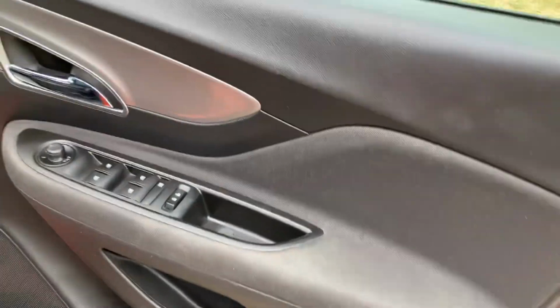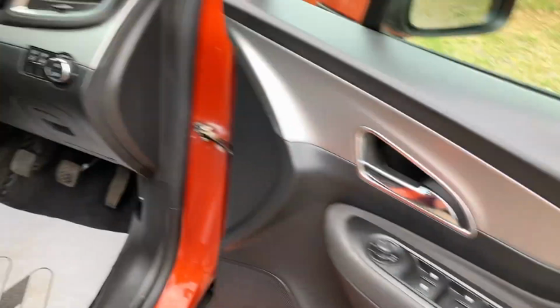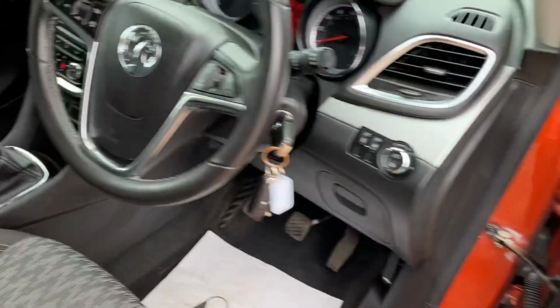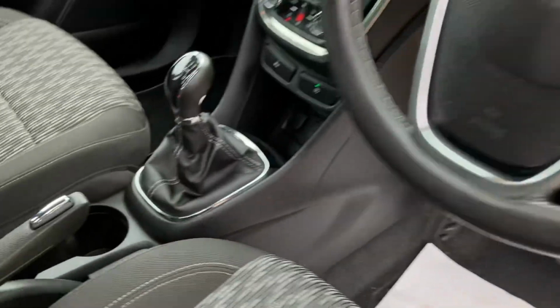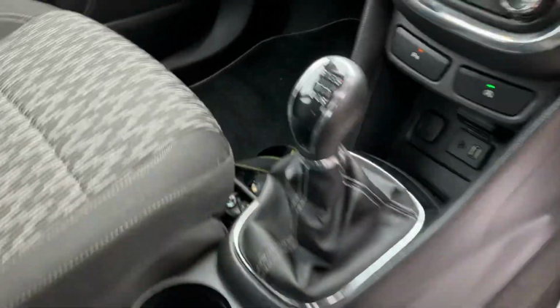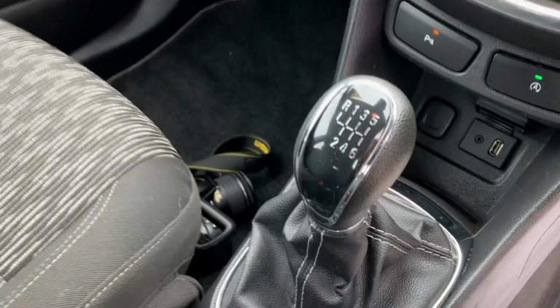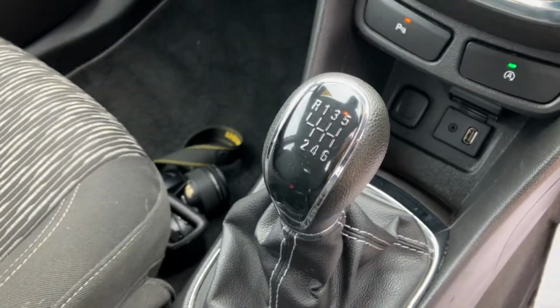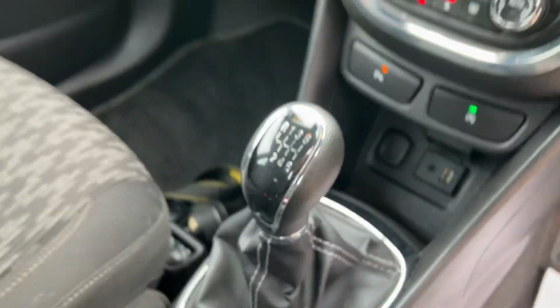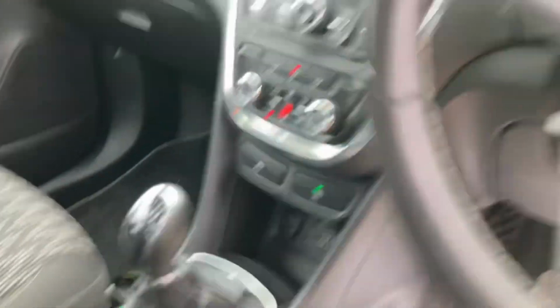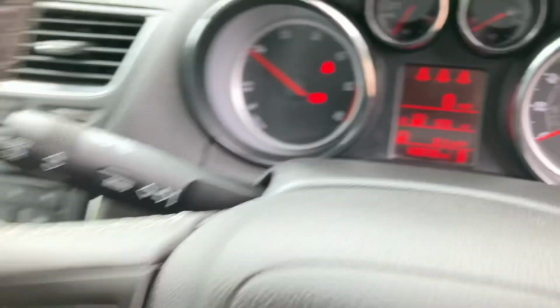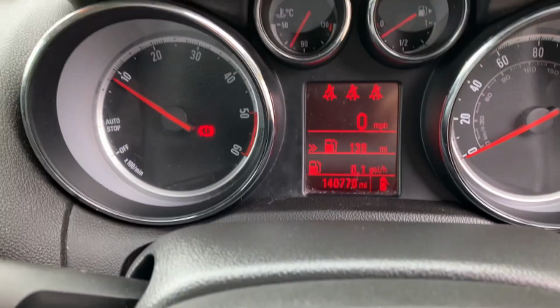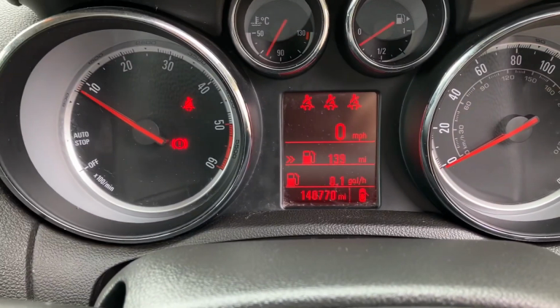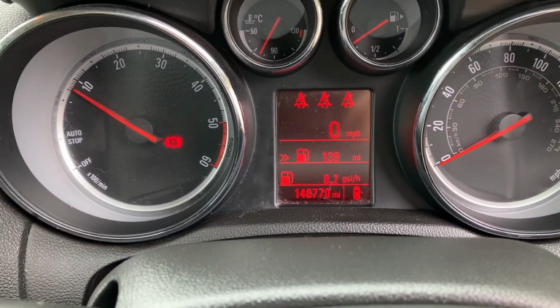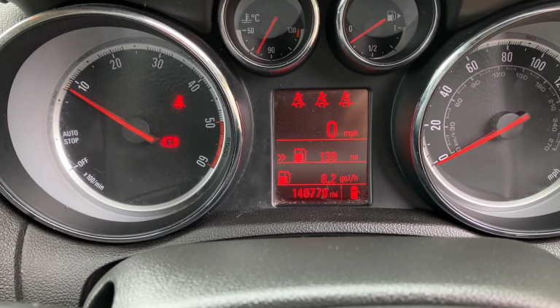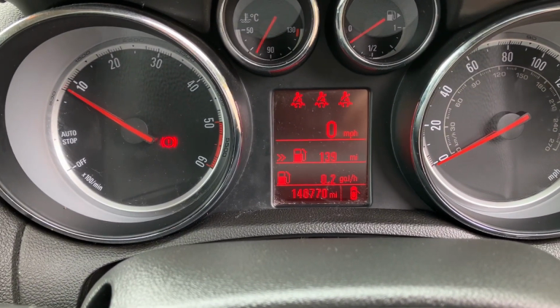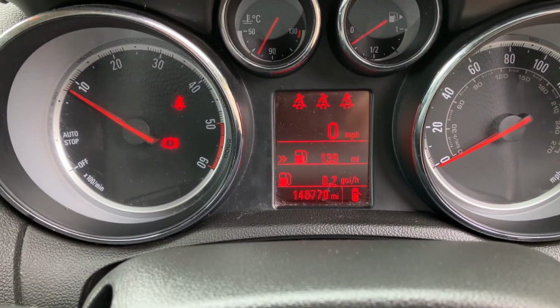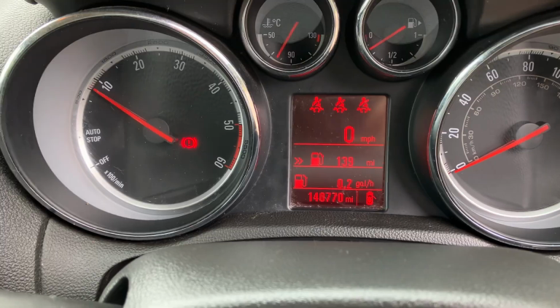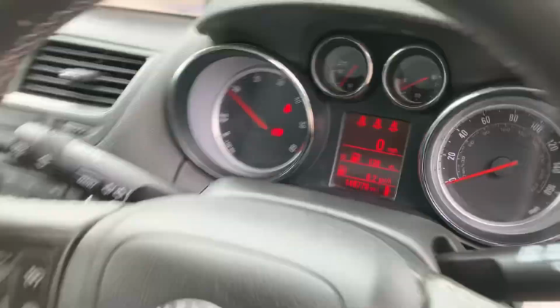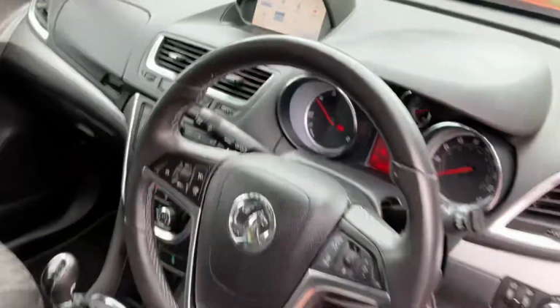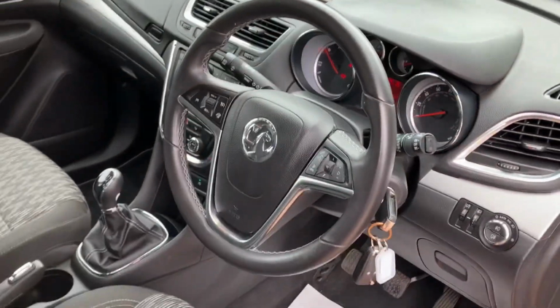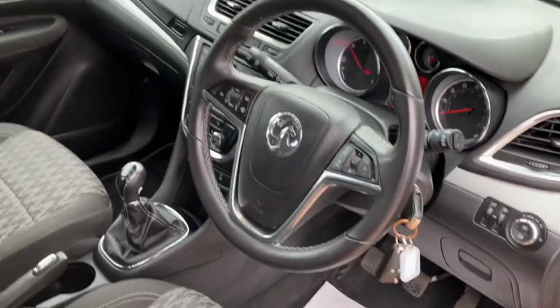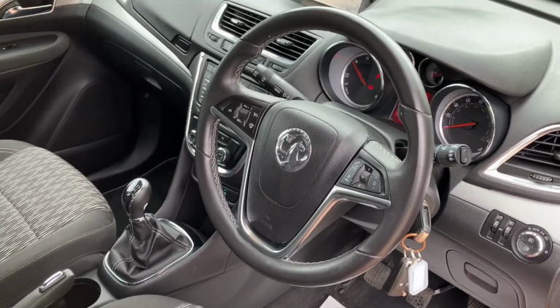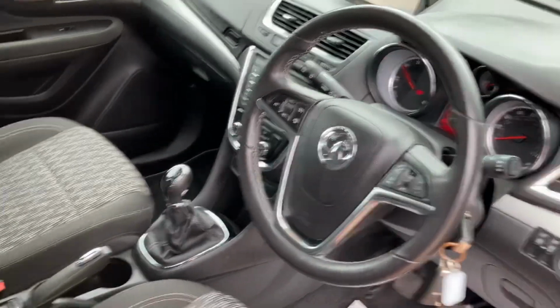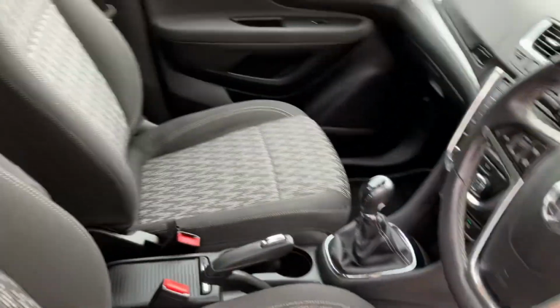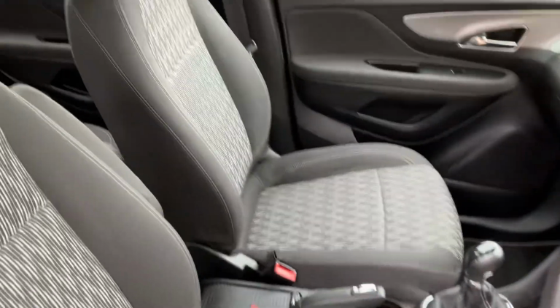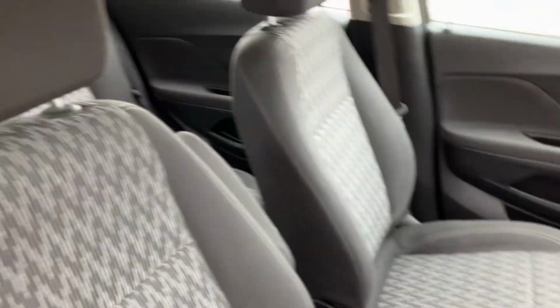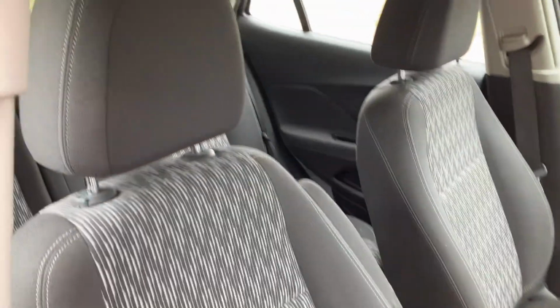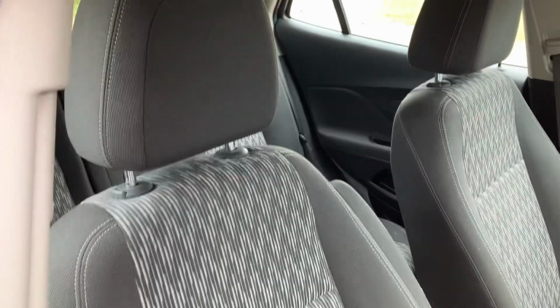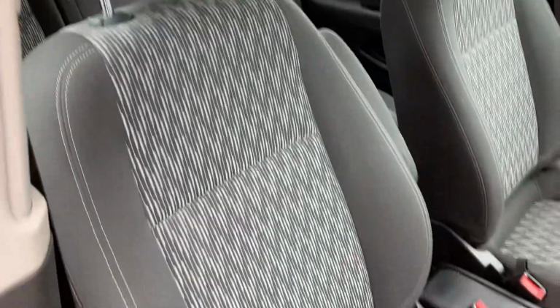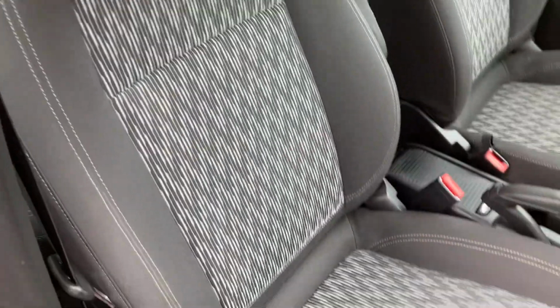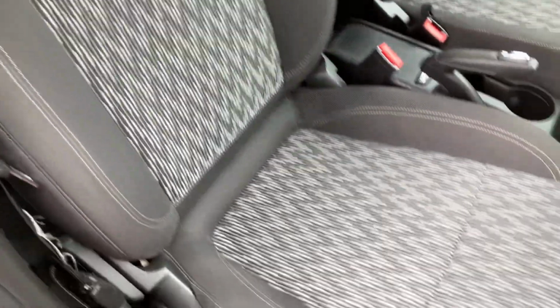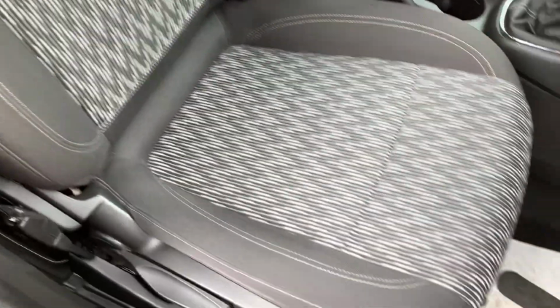Here's the six speed manual — as you can see, exact mileage is 140,770. And for the mileage, all the upholstery is in good condition.